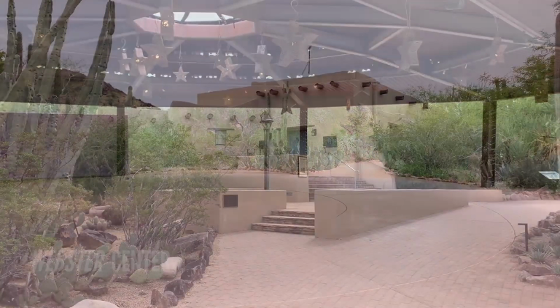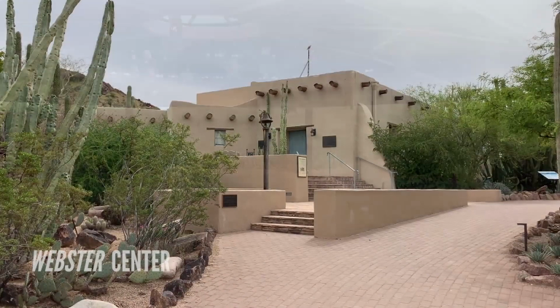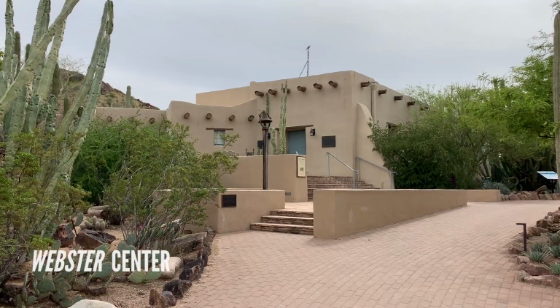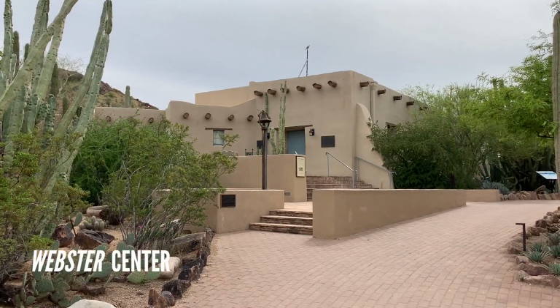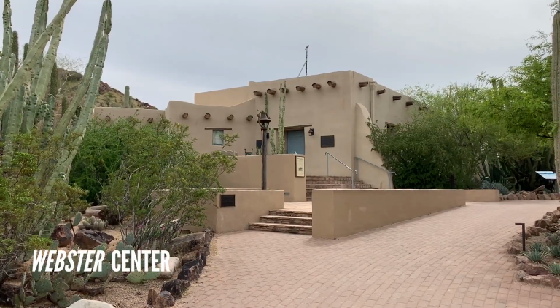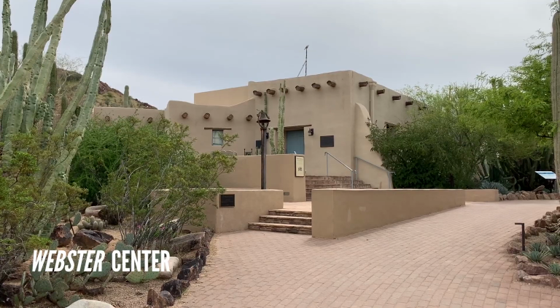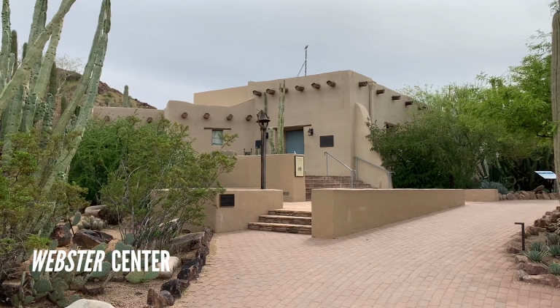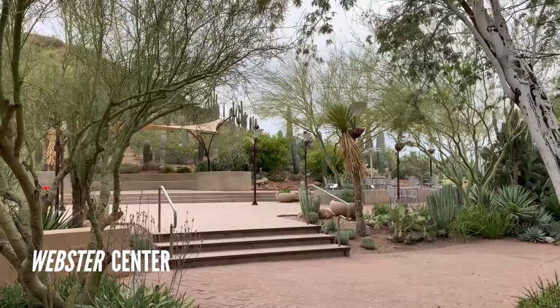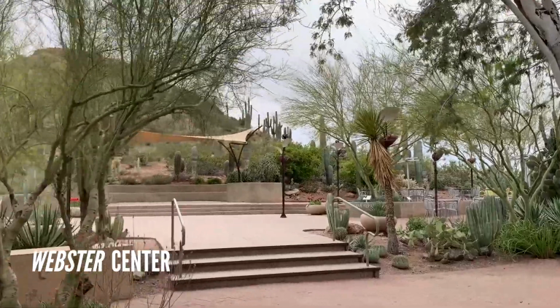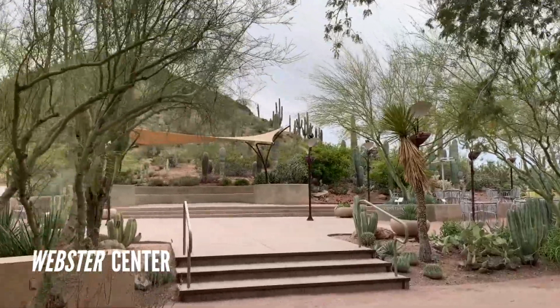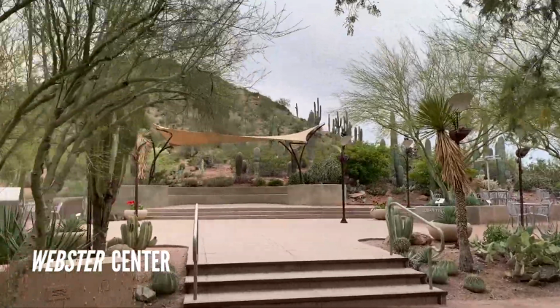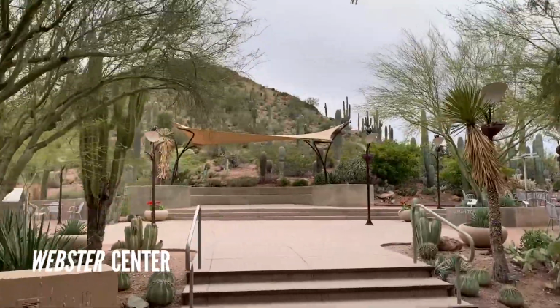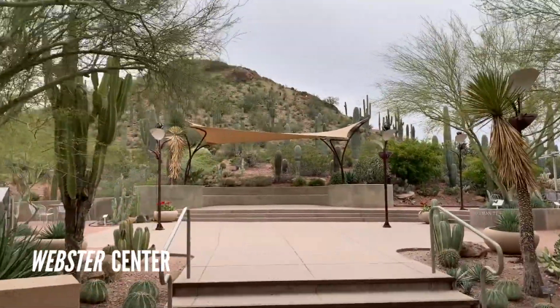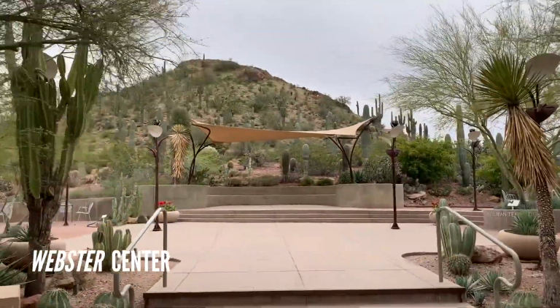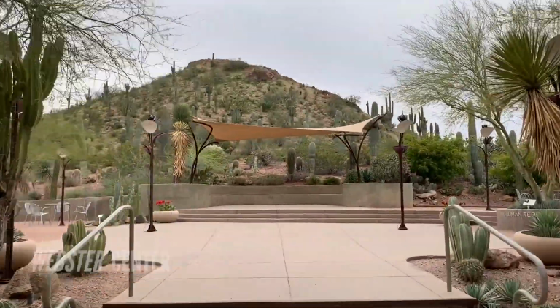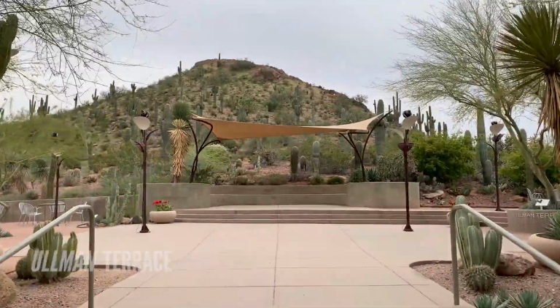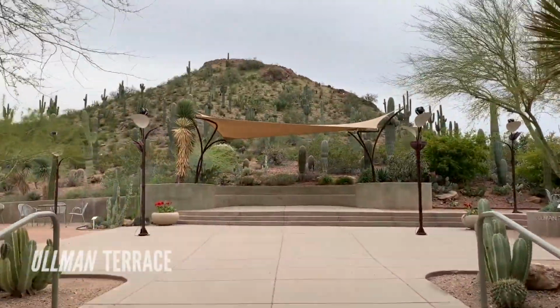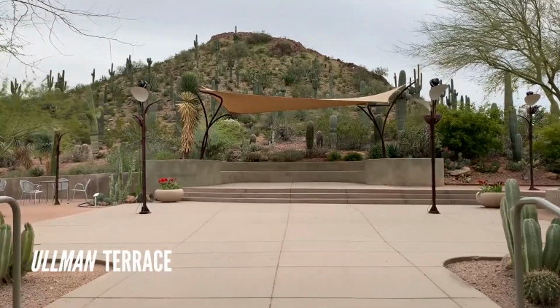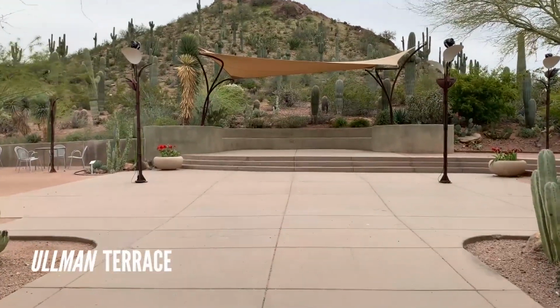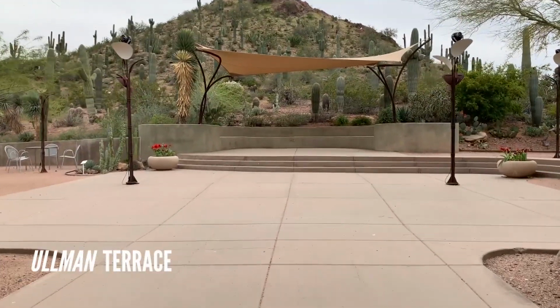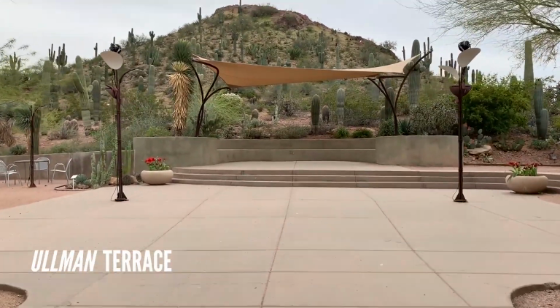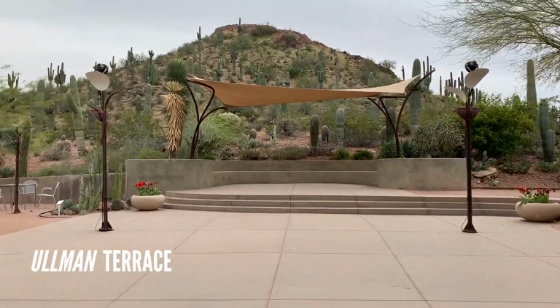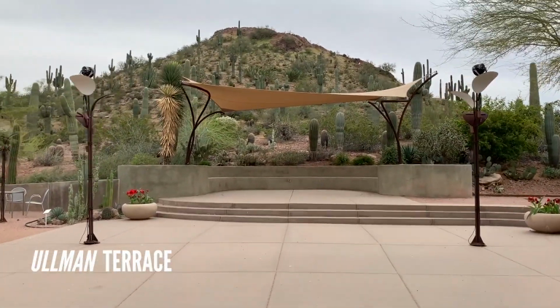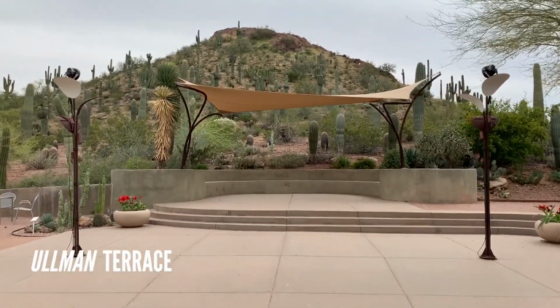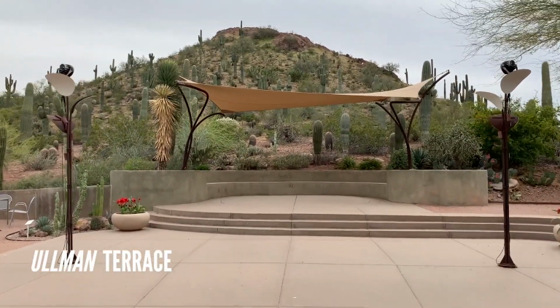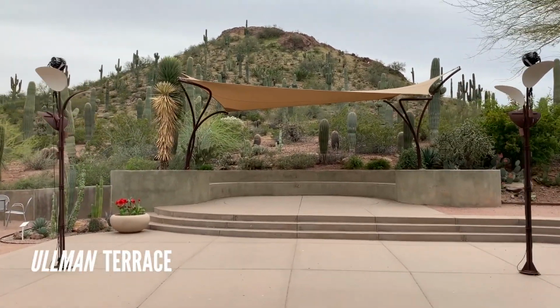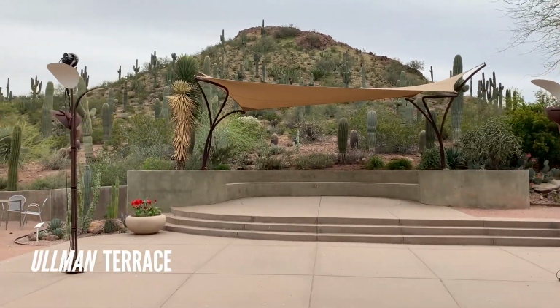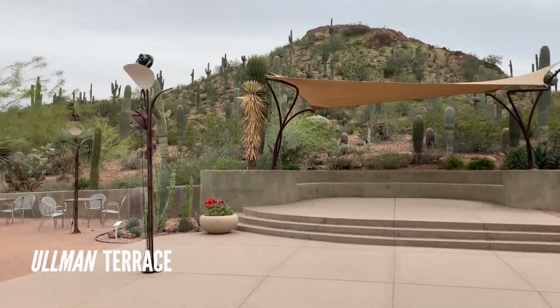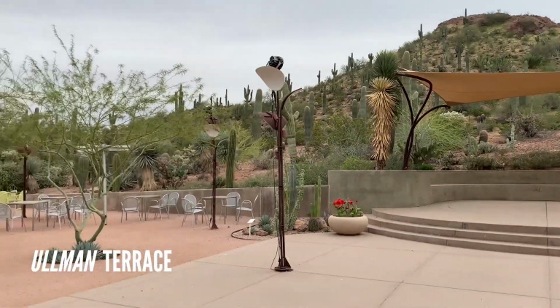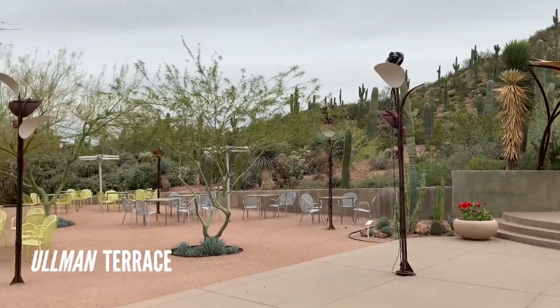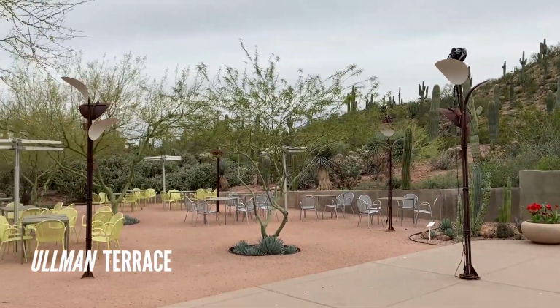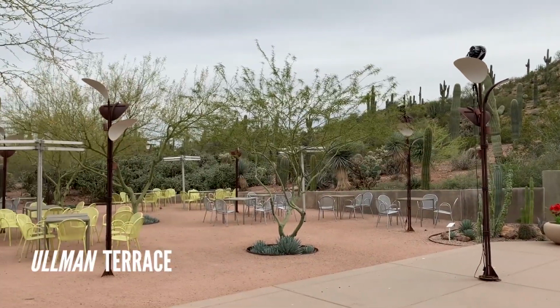Let us head over to the Webster Center. This area houses three potential venues. Ullman Terrace features the Gardens Butte for a stunning backdrop. This outdoor terrace patio is surrounded by reflective lights and up-lit saguaros.